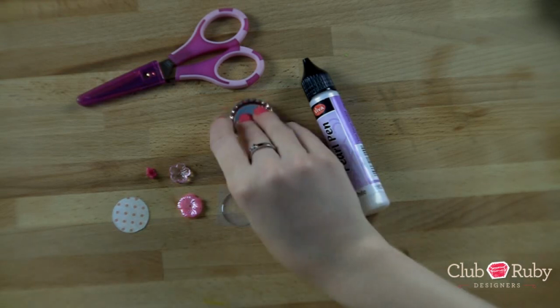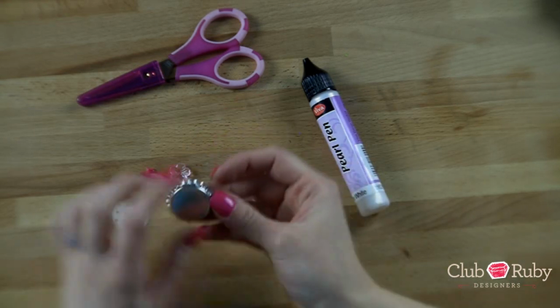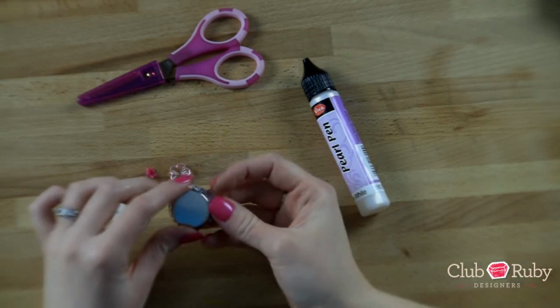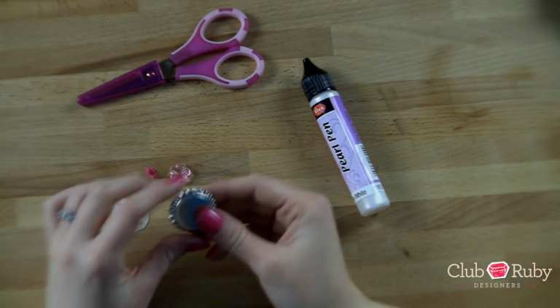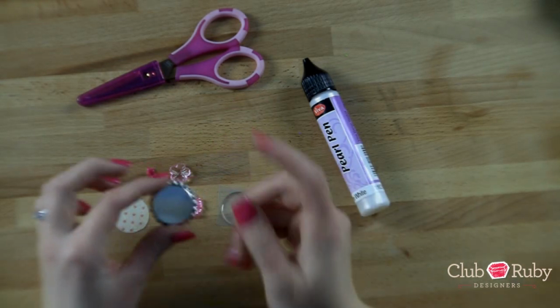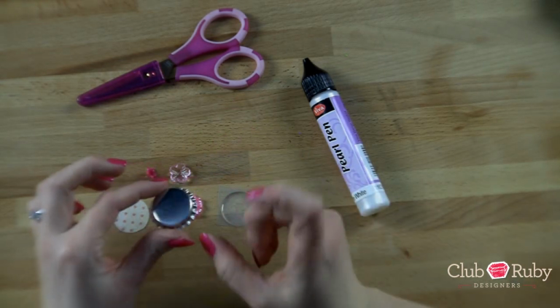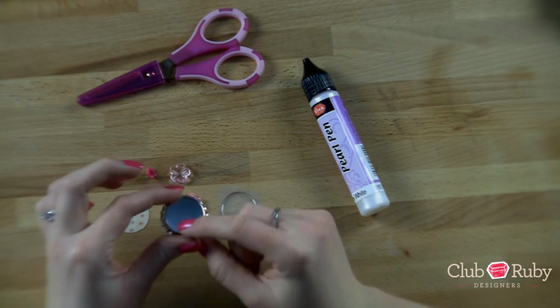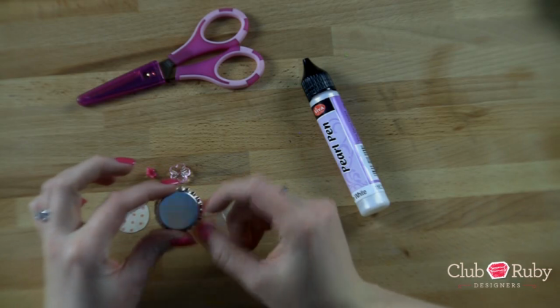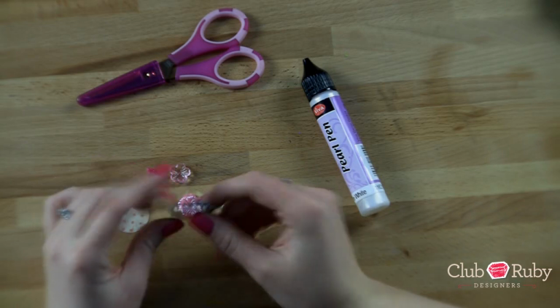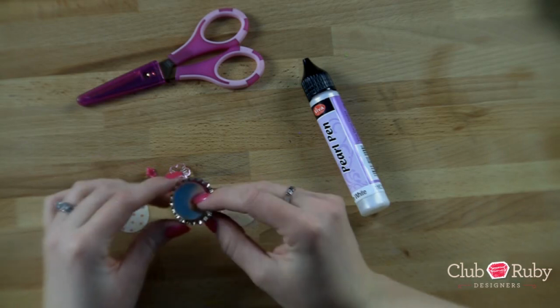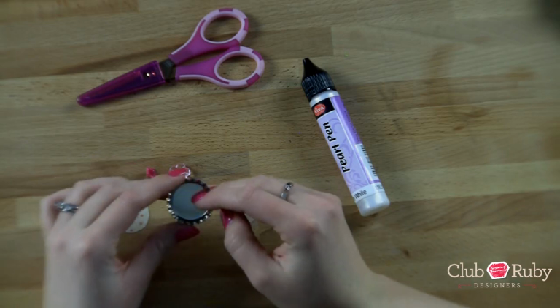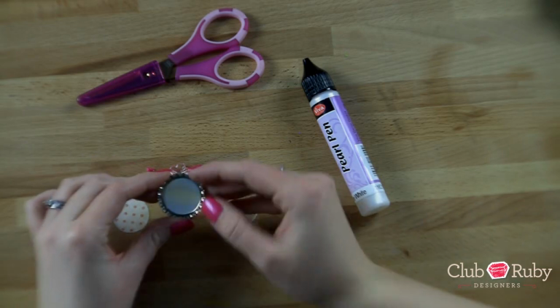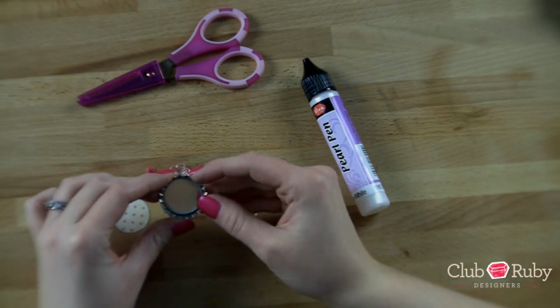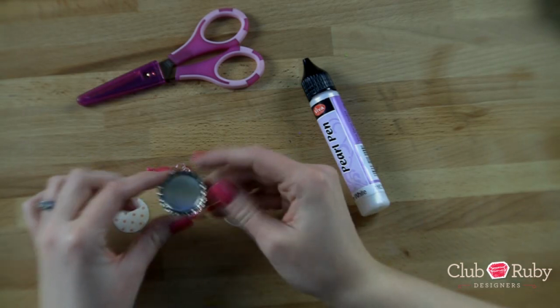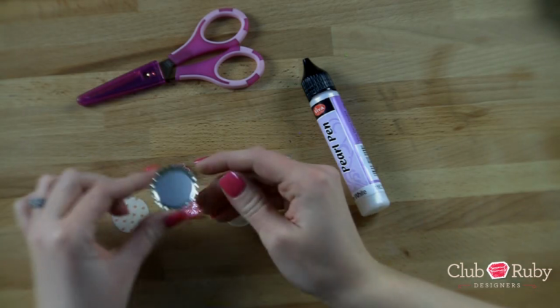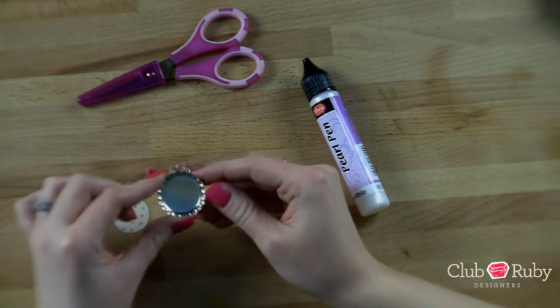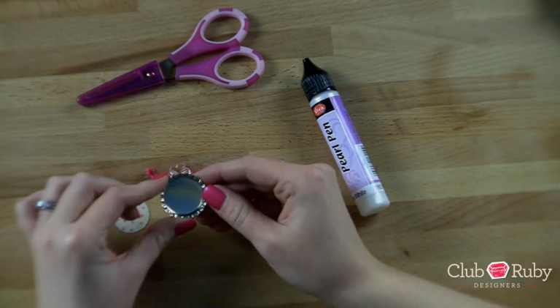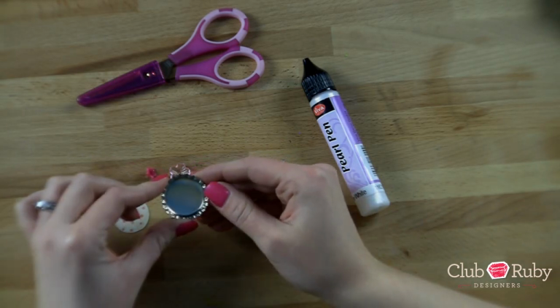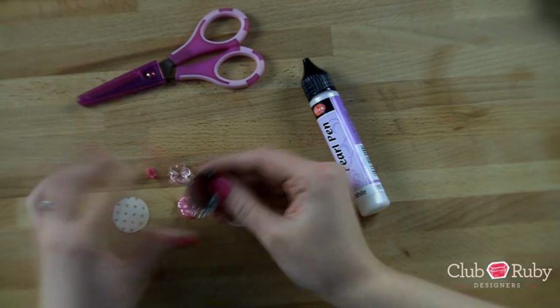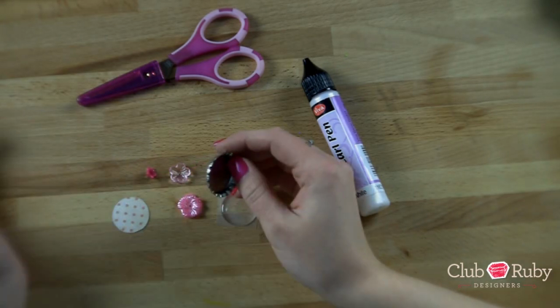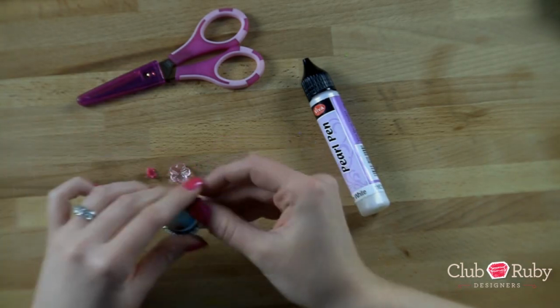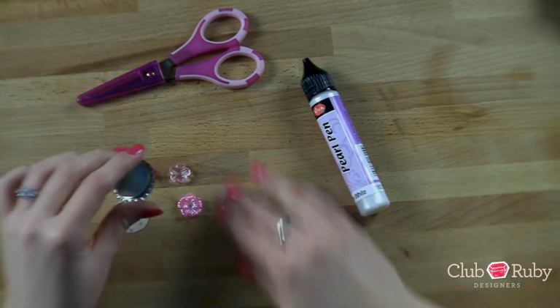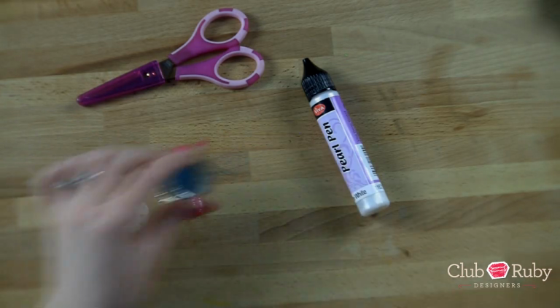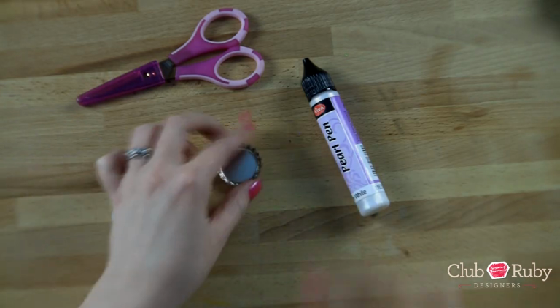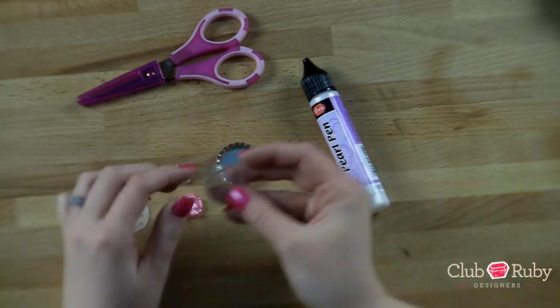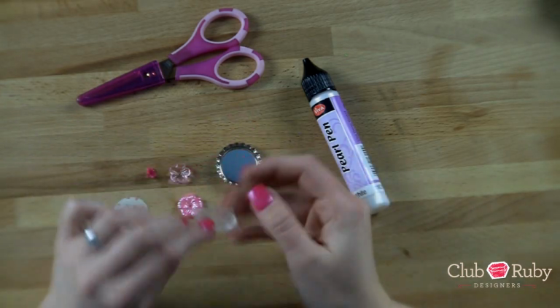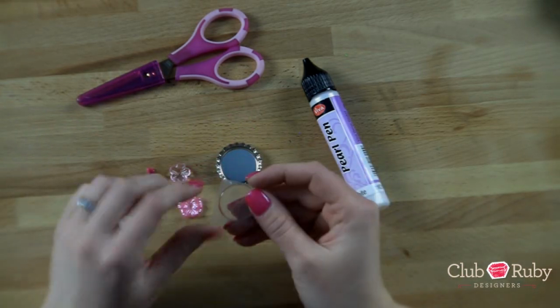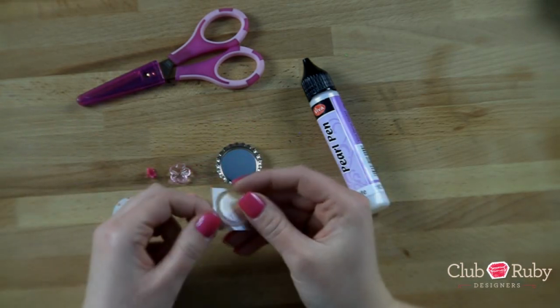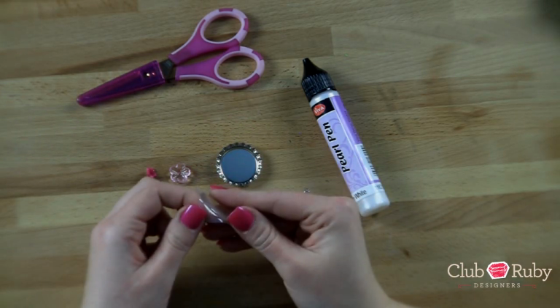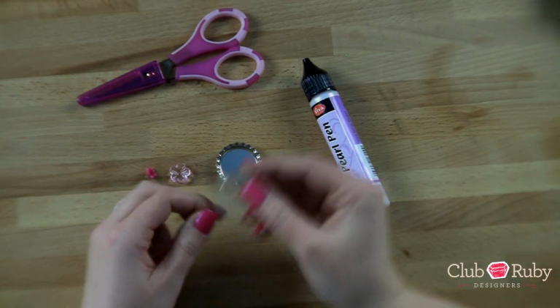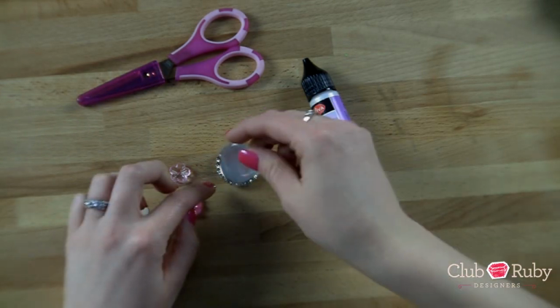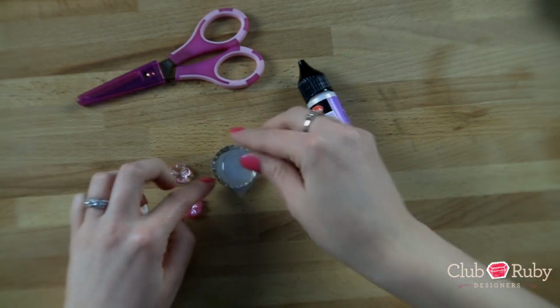You guys can use these bottle caps as magnets, you can use them as jewelry, you can use them as embellishments to your pages. Three were included as well as some epoxy stickers that fit right inside.